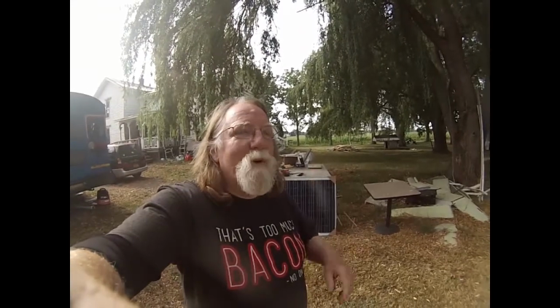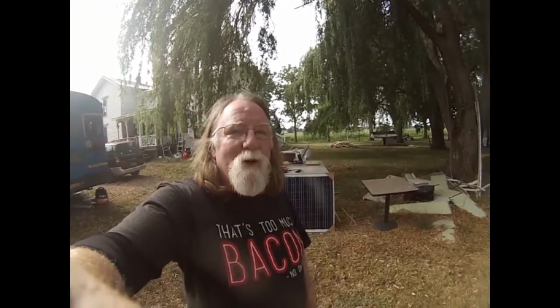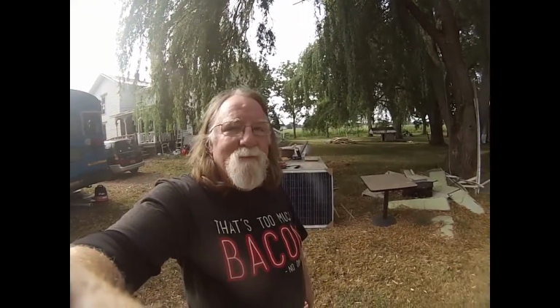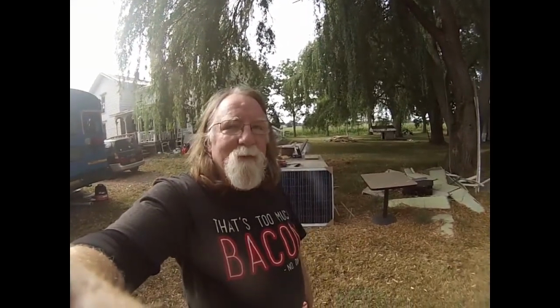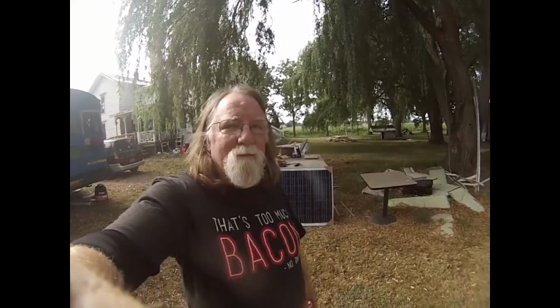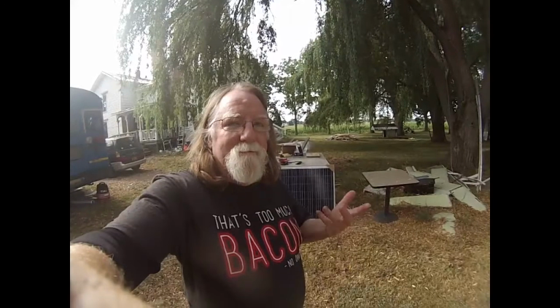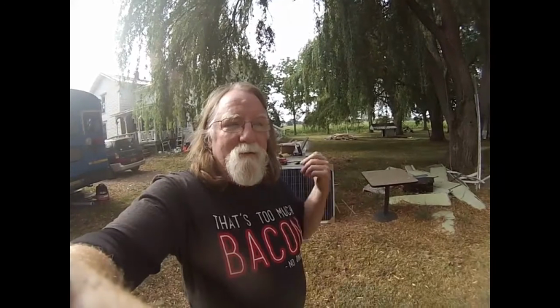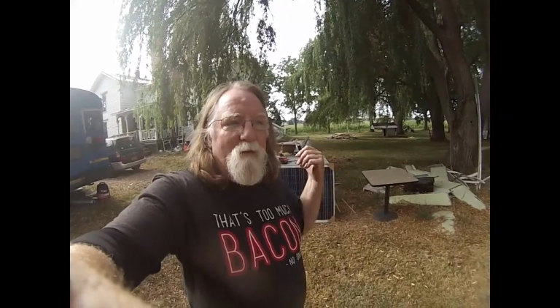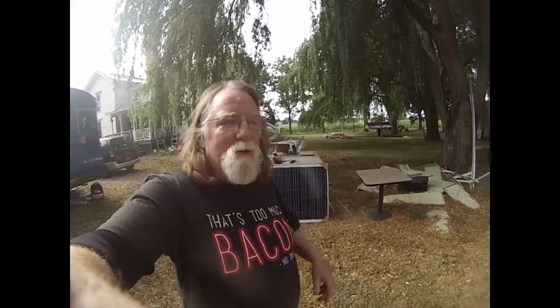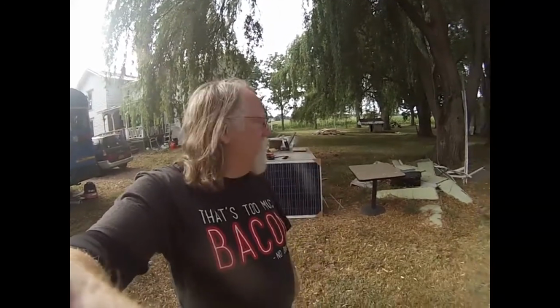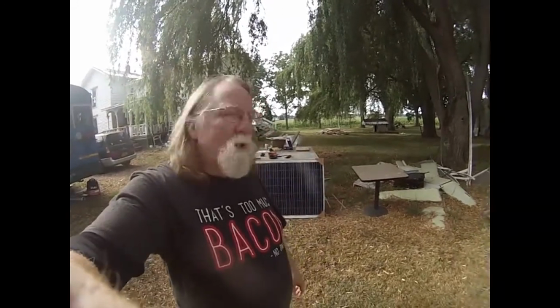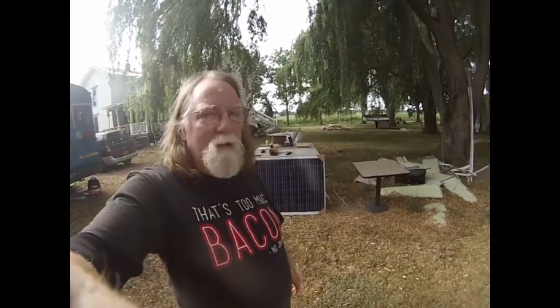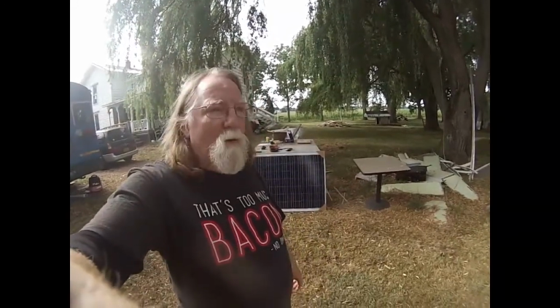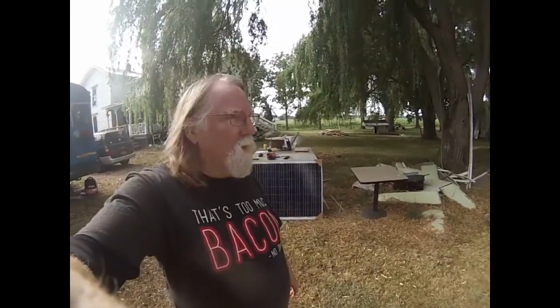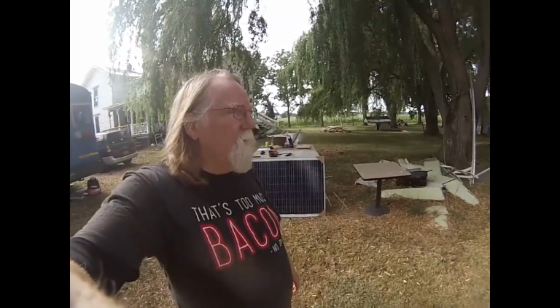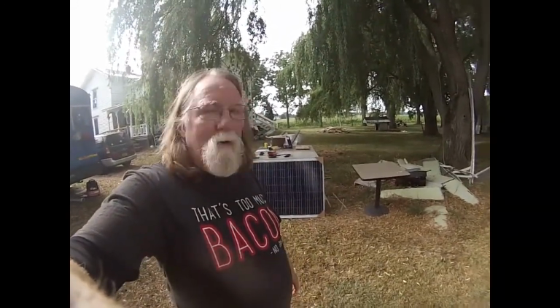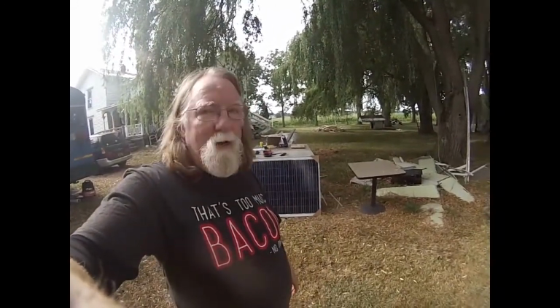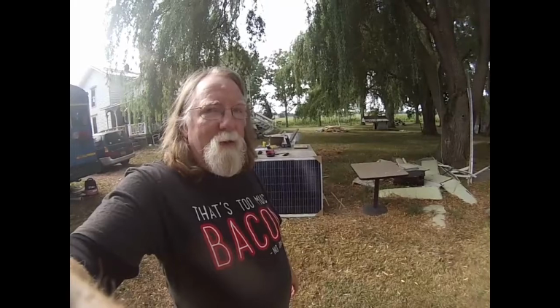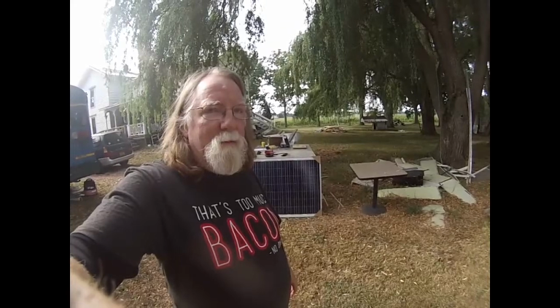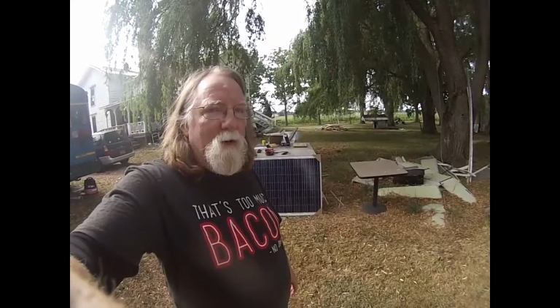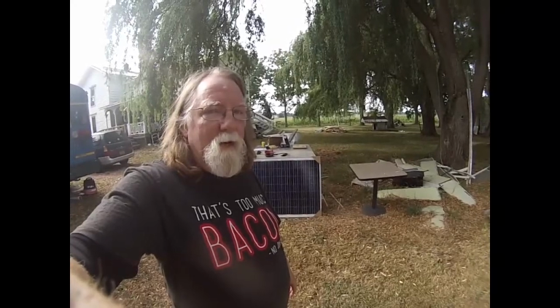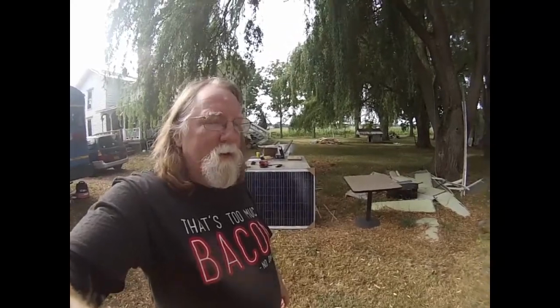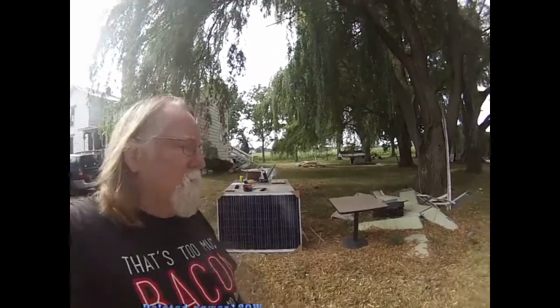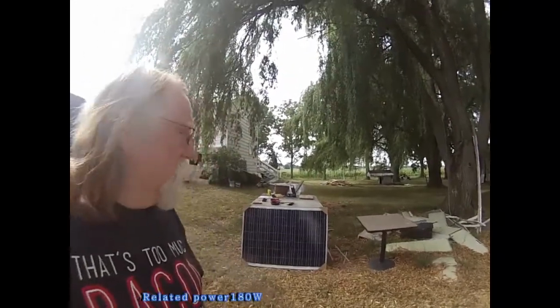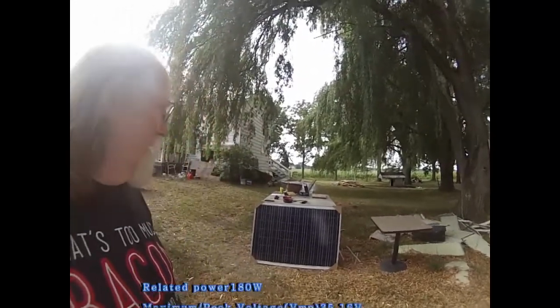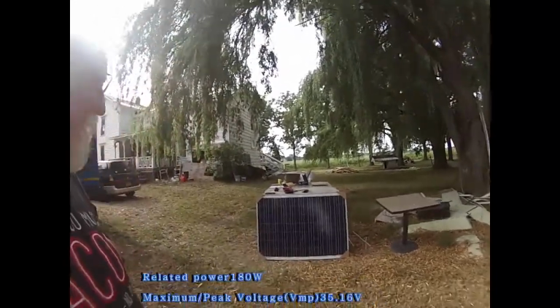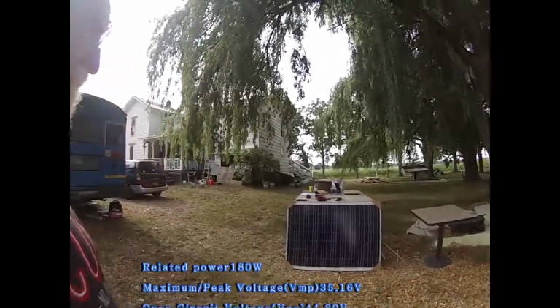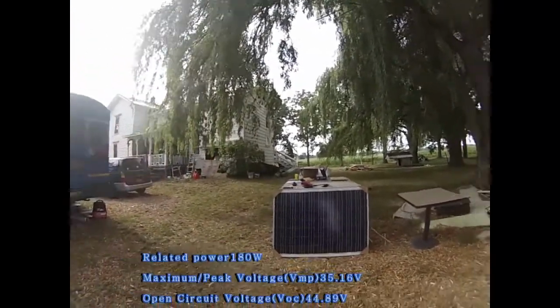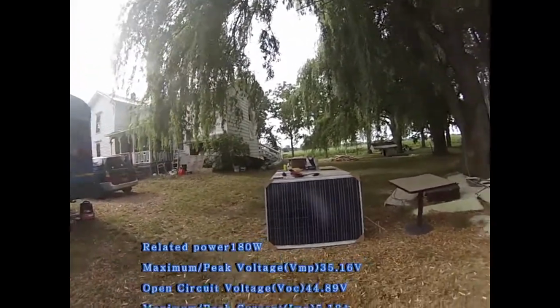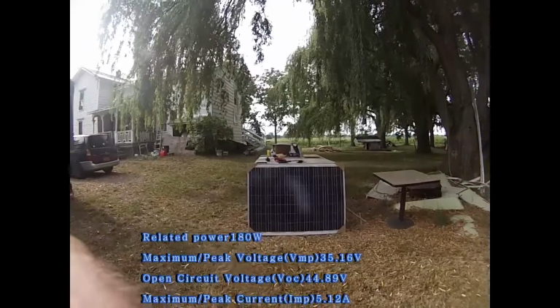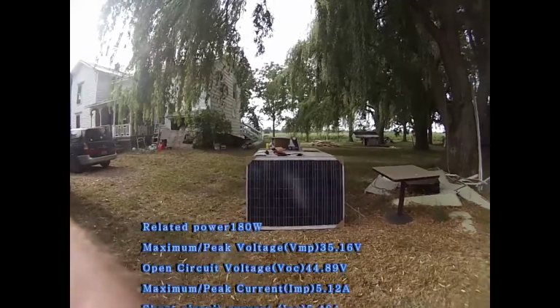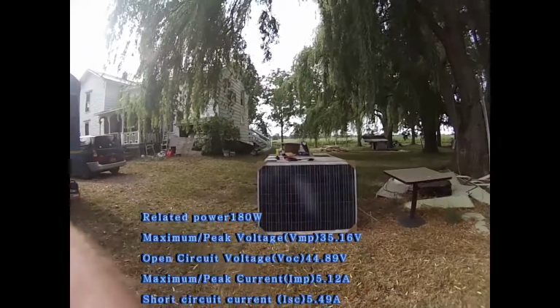Good morning YouTube. Looking over my shoulder, you may be able to tell that I wanted to talk a little bit about the solar setup that I'm going to start putting together. I've got two of these panels.